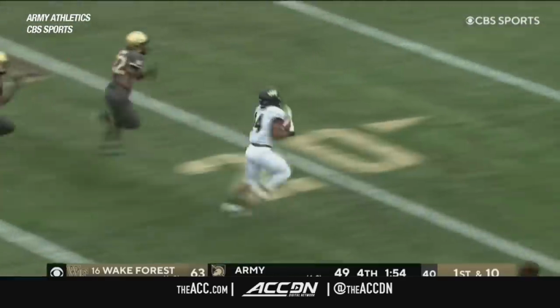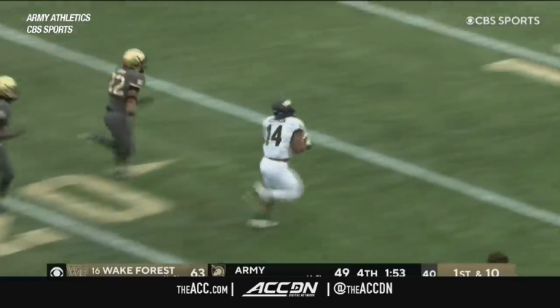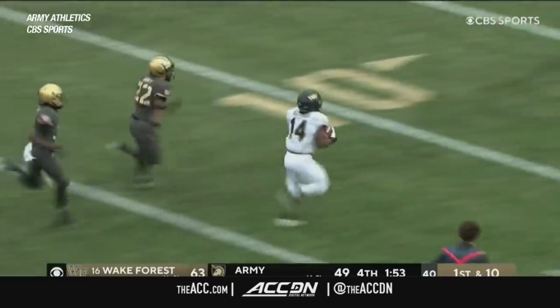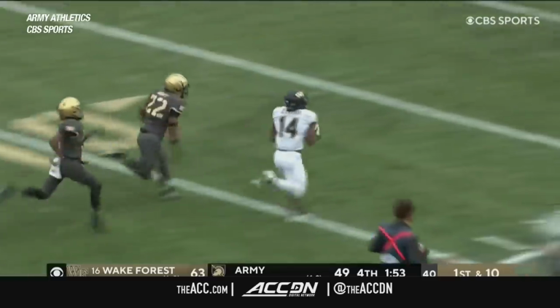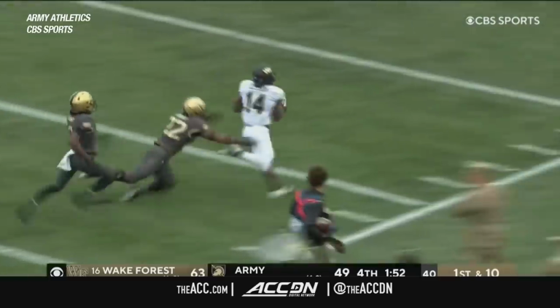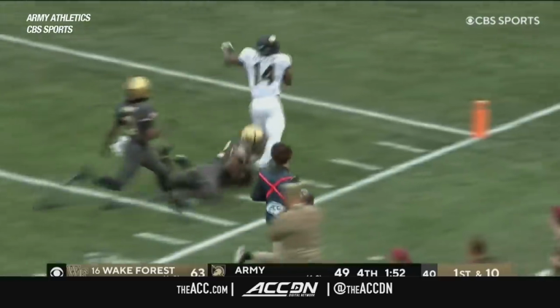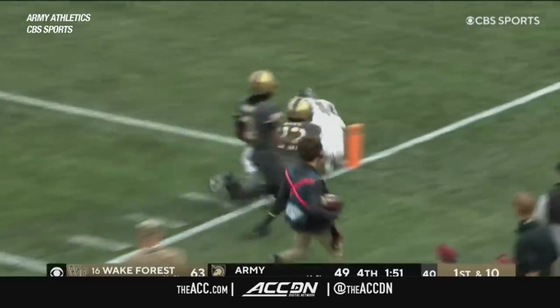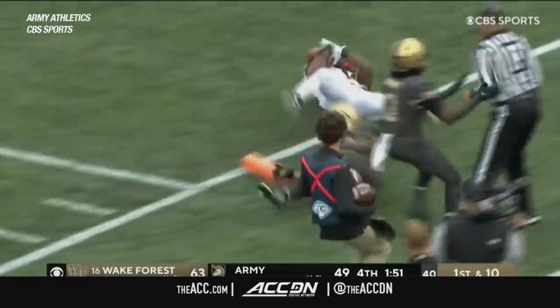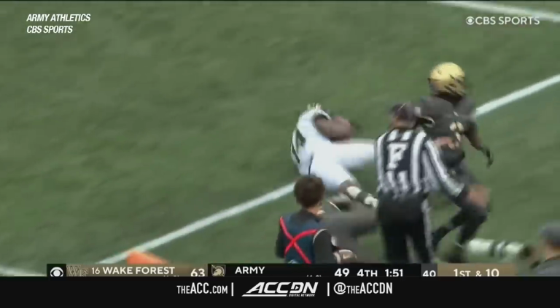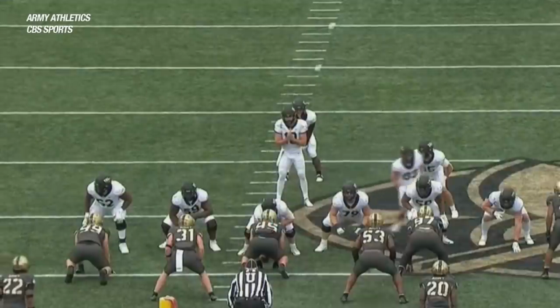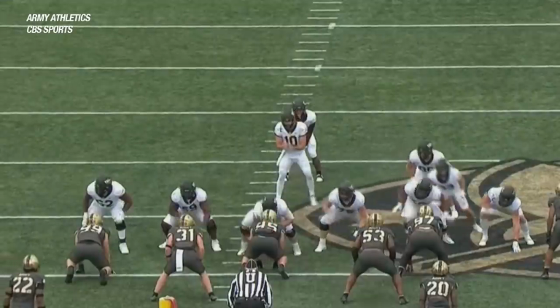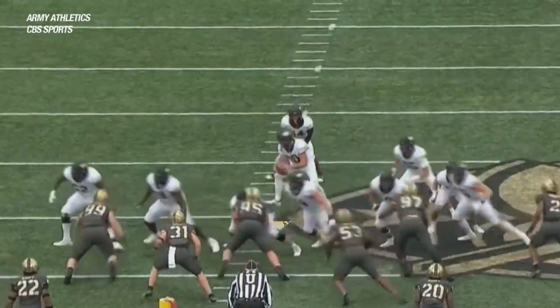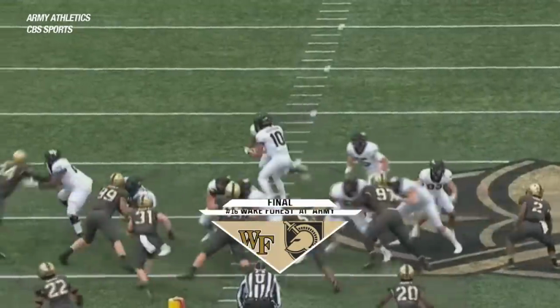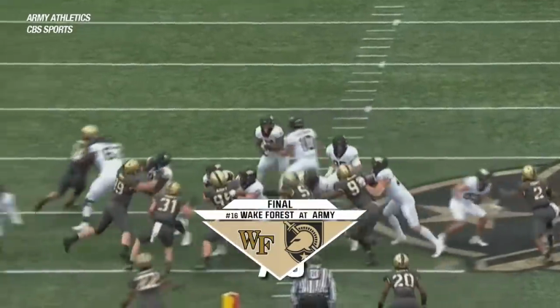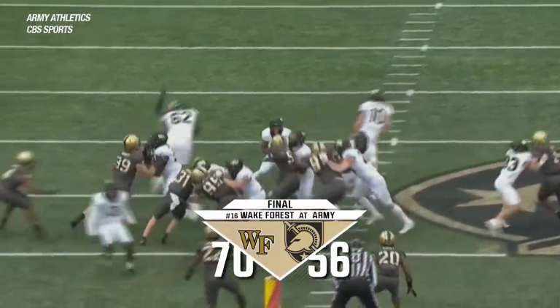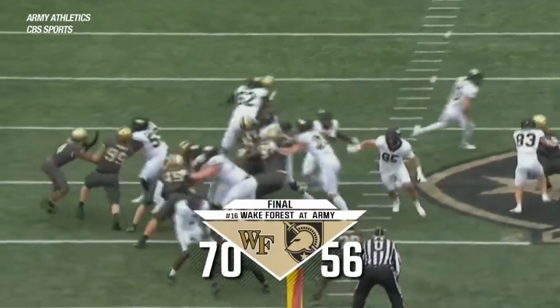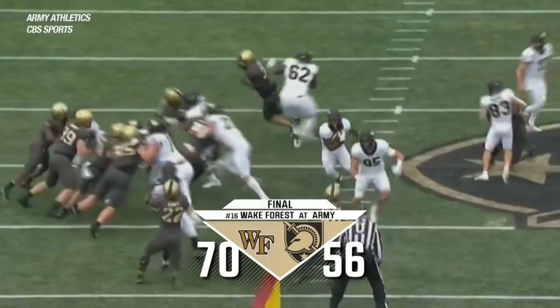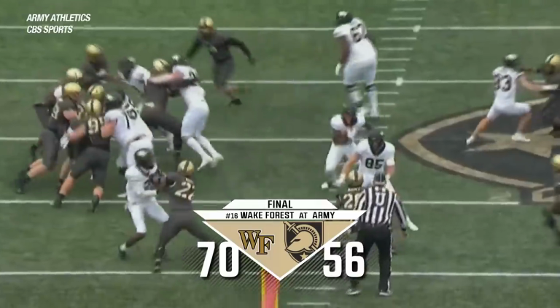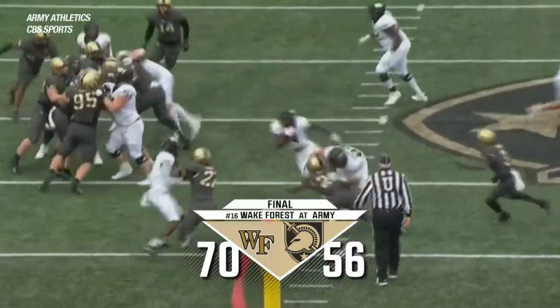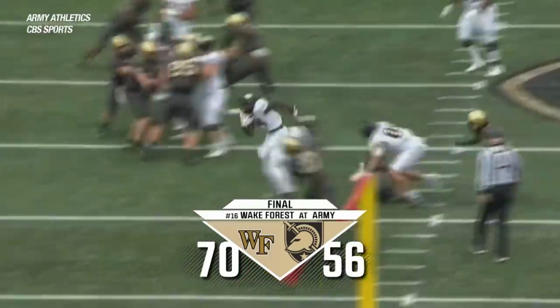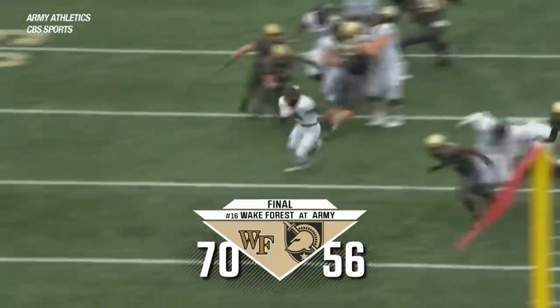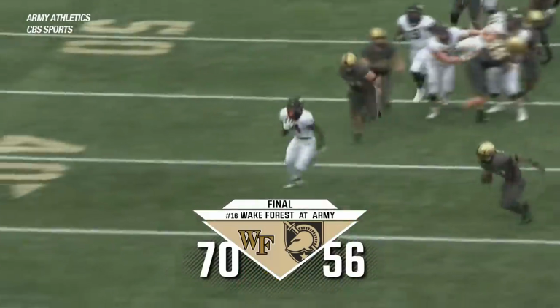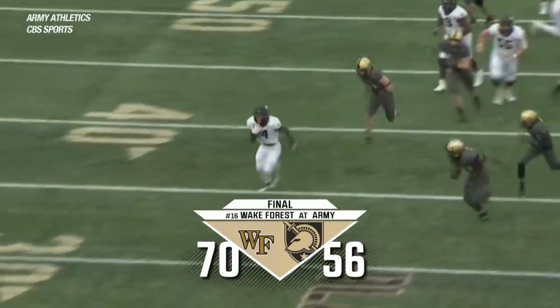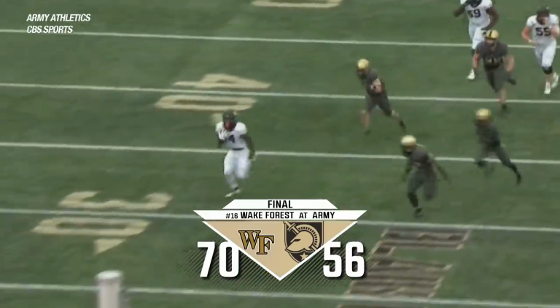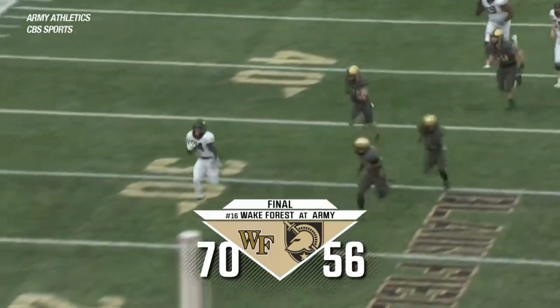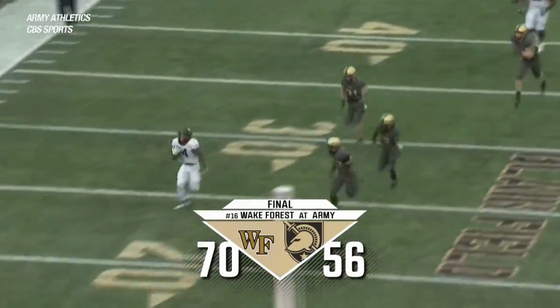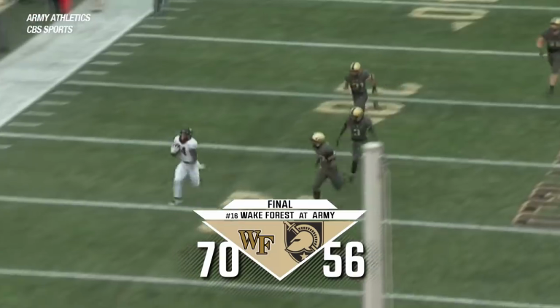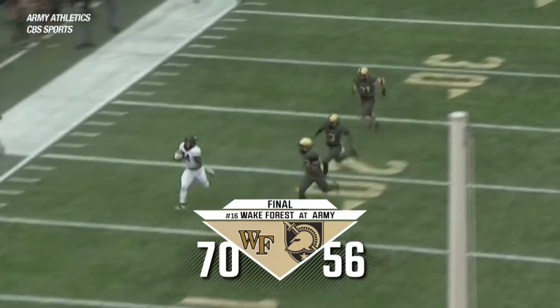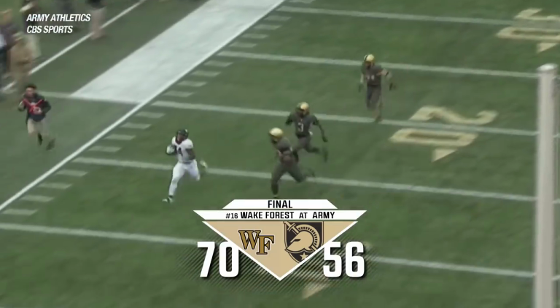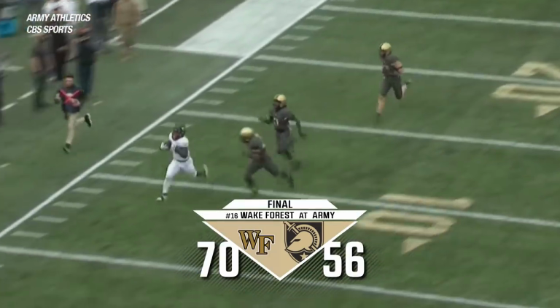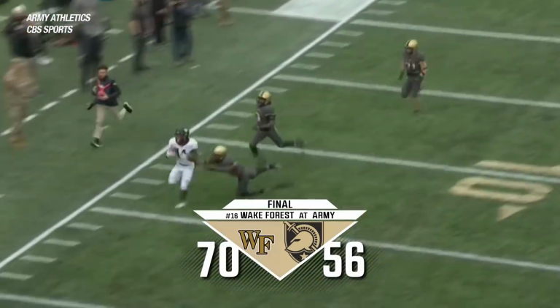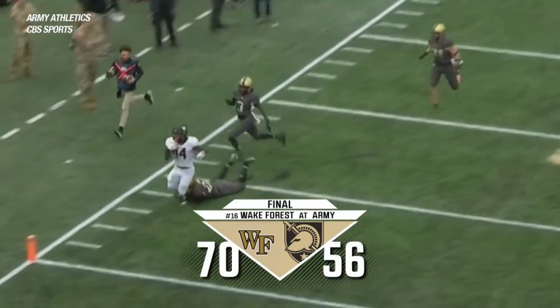Racing to the end zone, trying to give away 70 yards. So impressed by the patience of these running backs — terrific blocking at the next level. A.T. Perry, as well as the backup tight end White, making key blocks downfield.